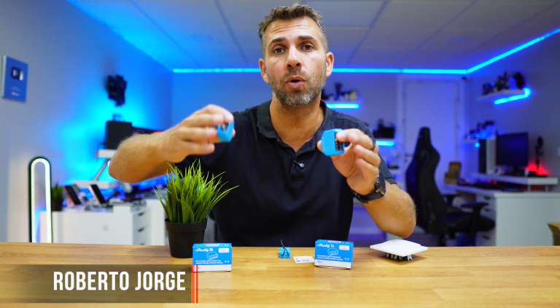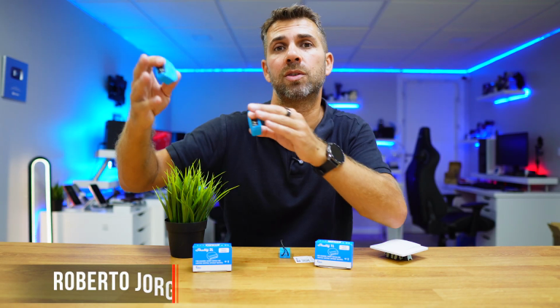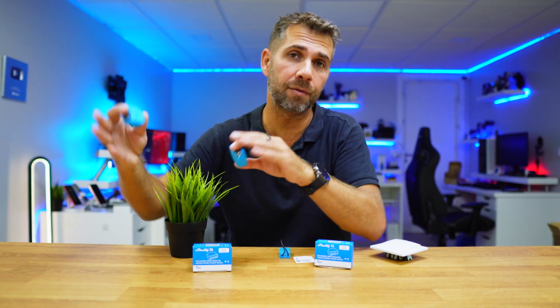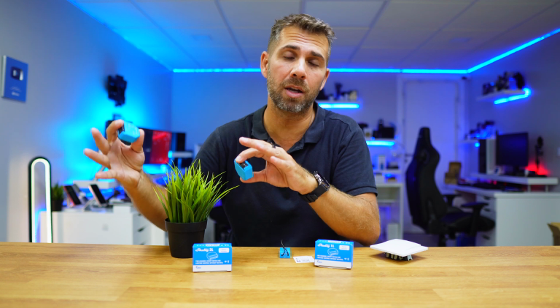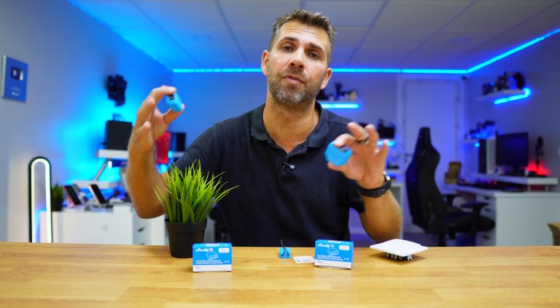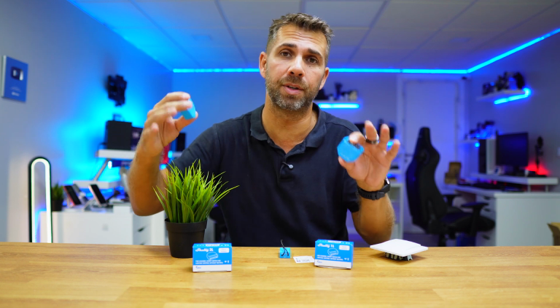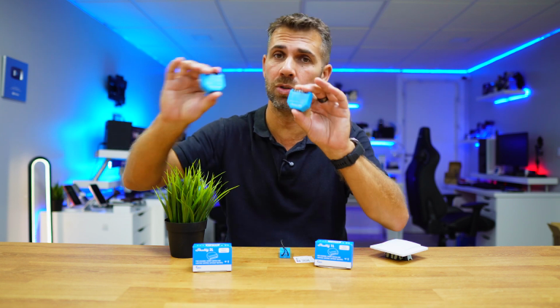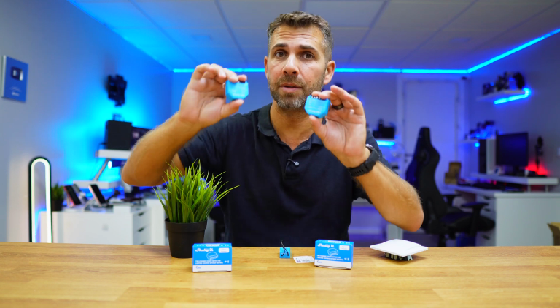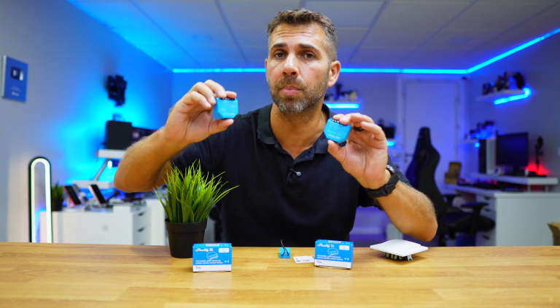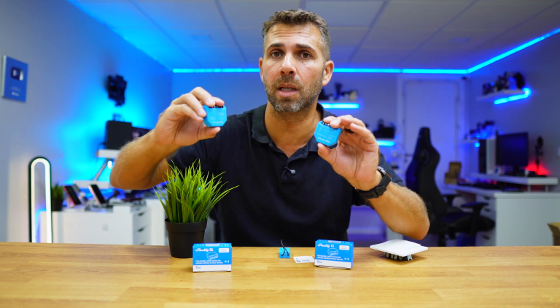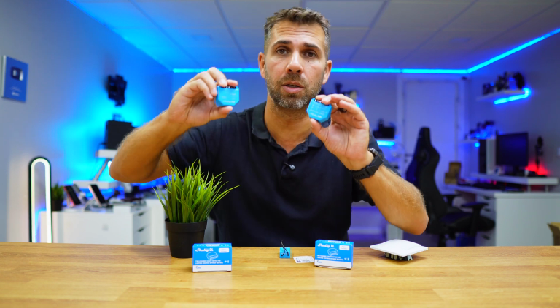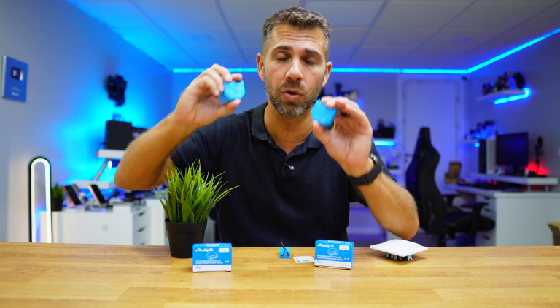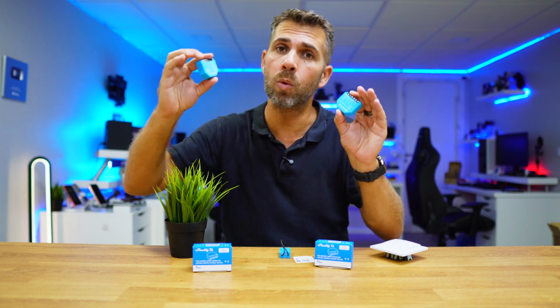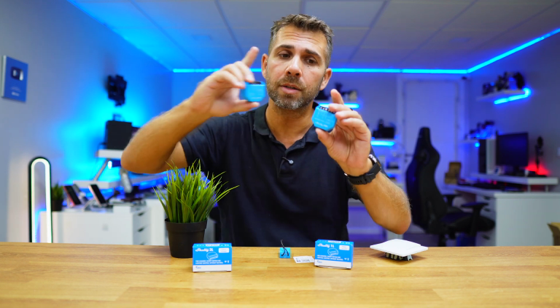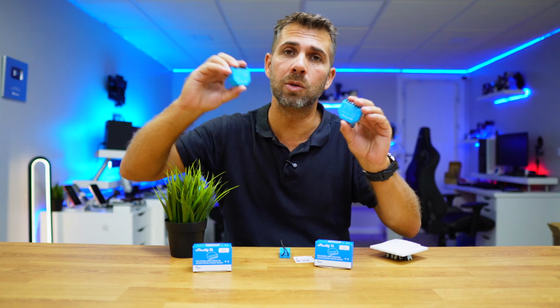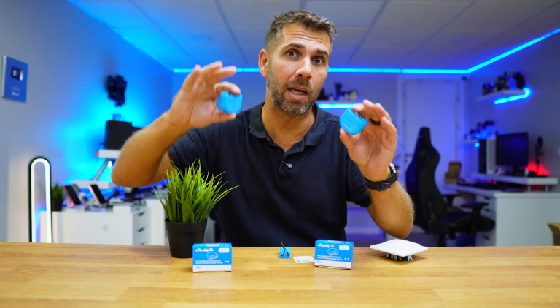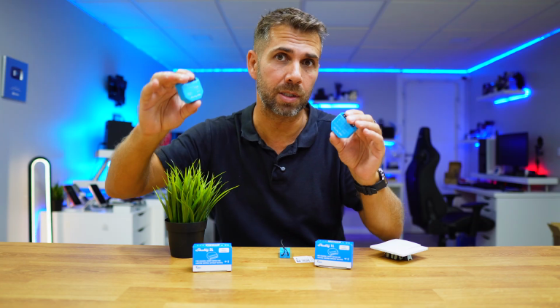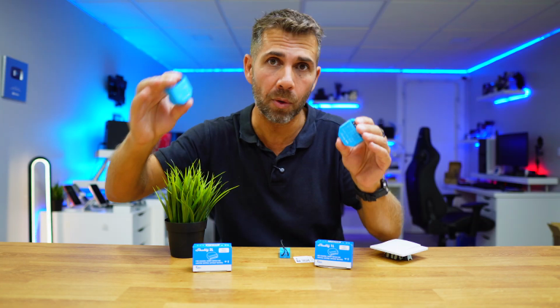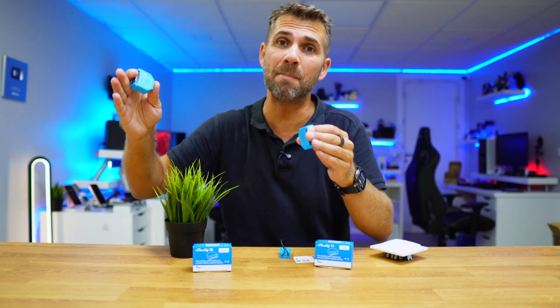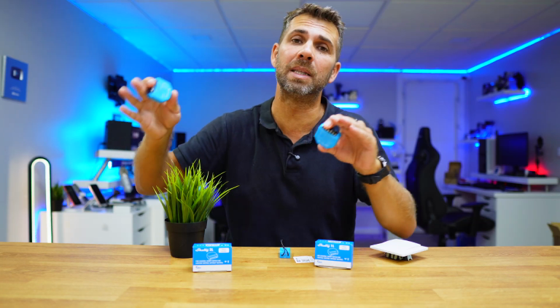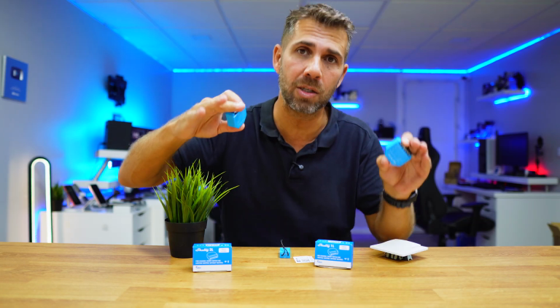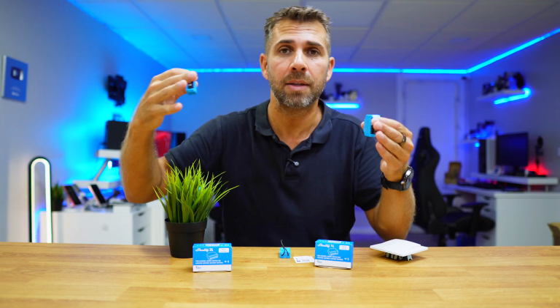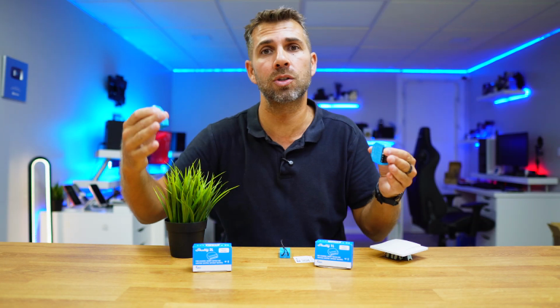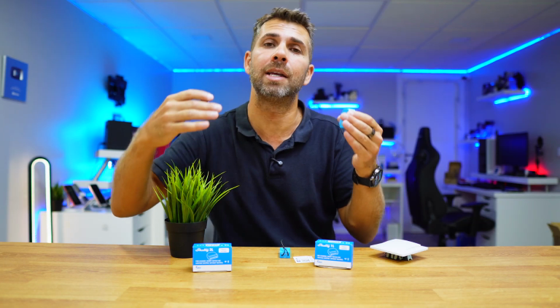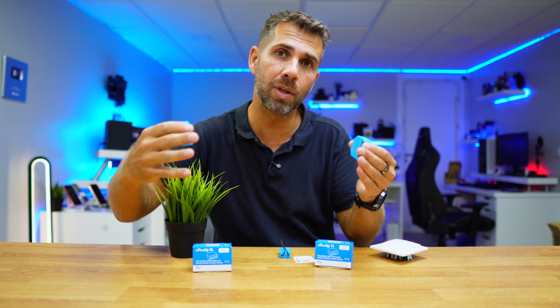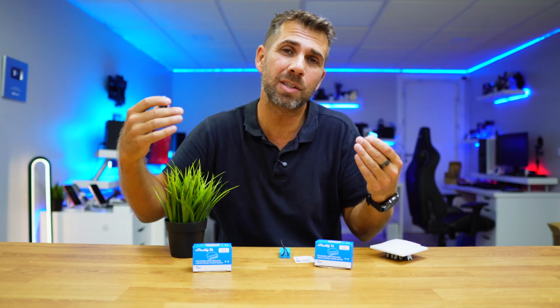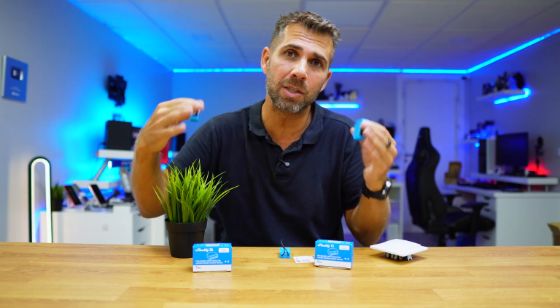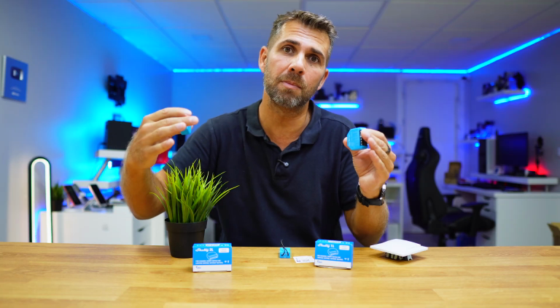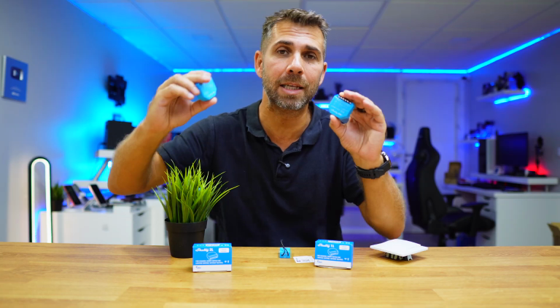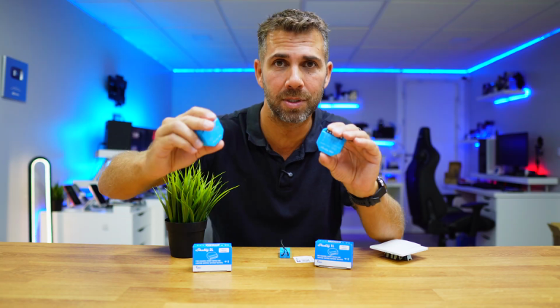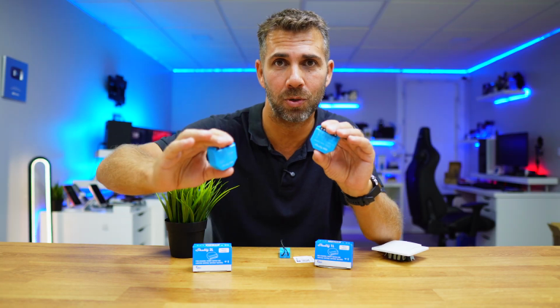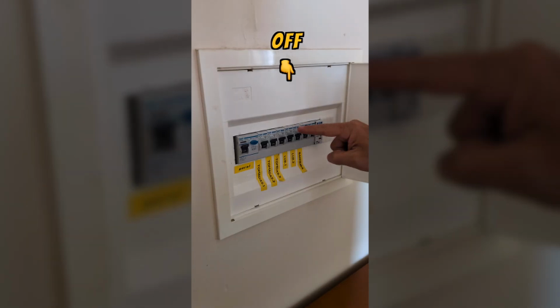If you are not 100% sure of what you are doing, don't risk yourself — just hire a professional that can do this simple installation for you. We are touching electrical components and it might be dangerous. This is not a tutorial, just me sharing my experiences with you.